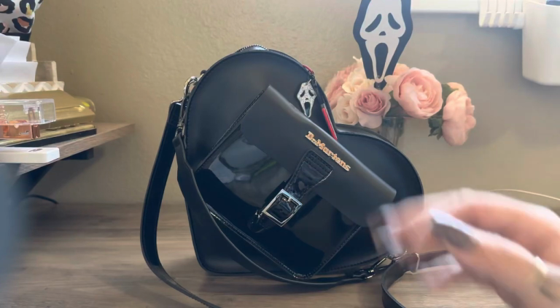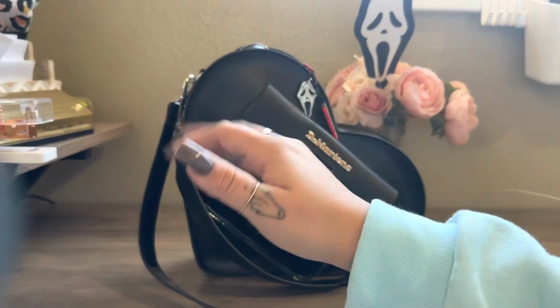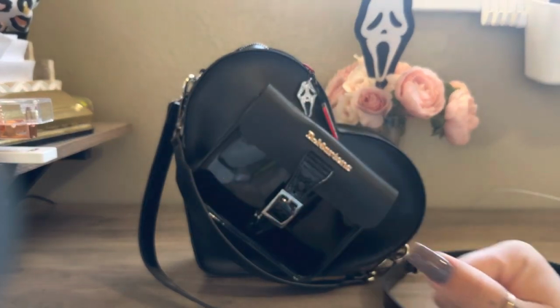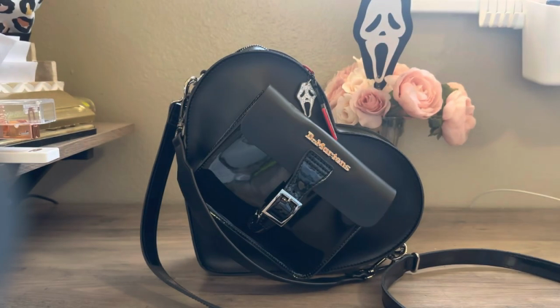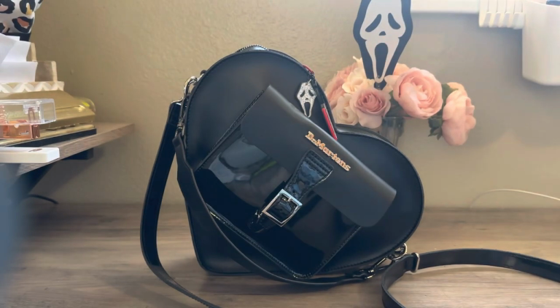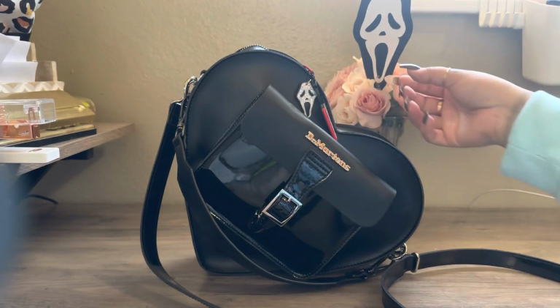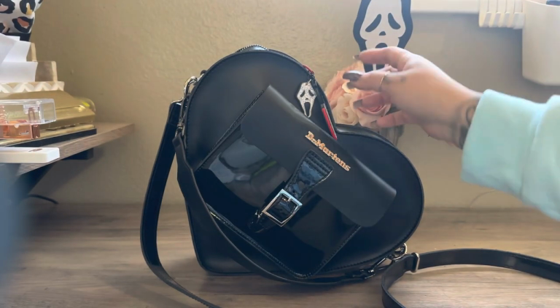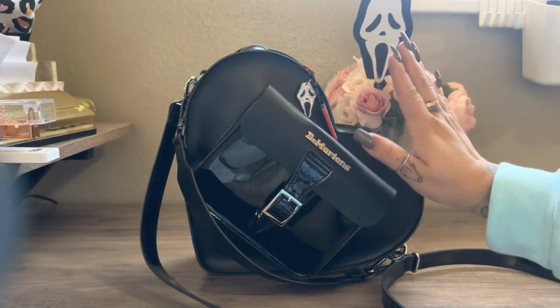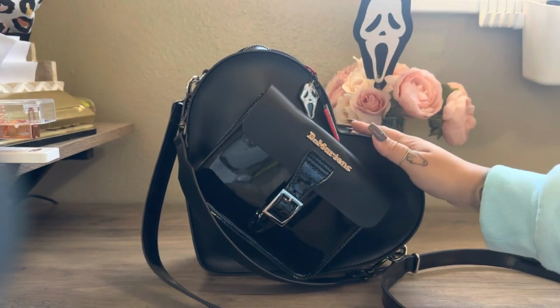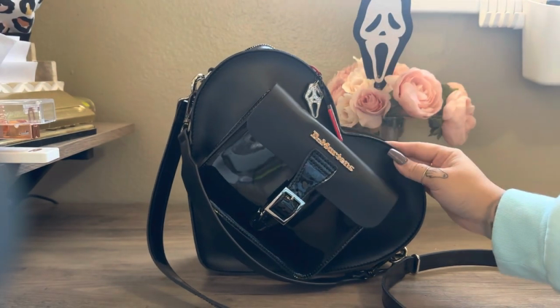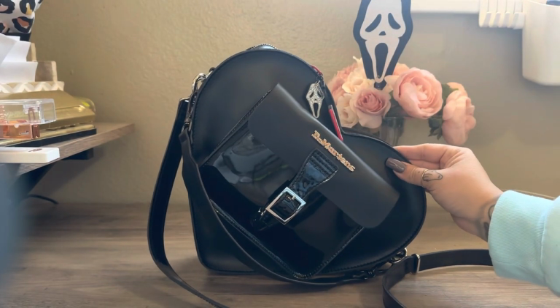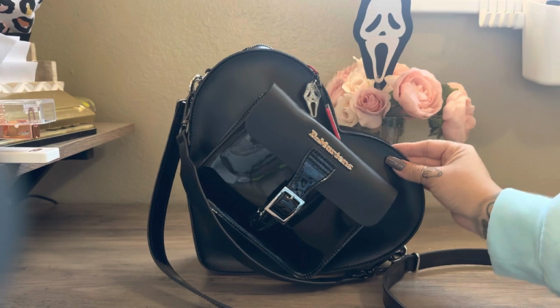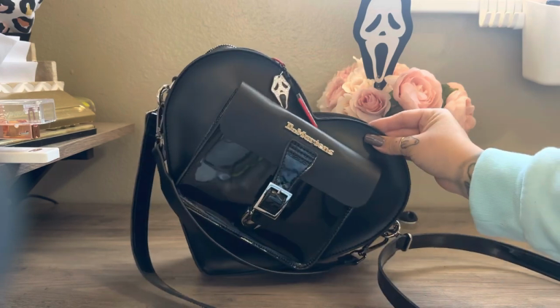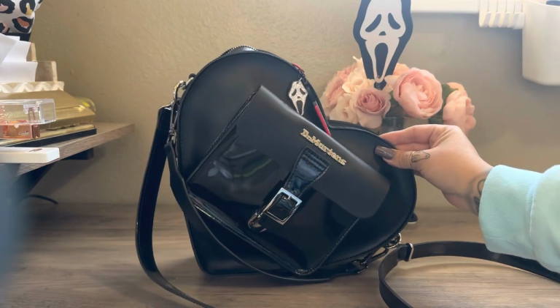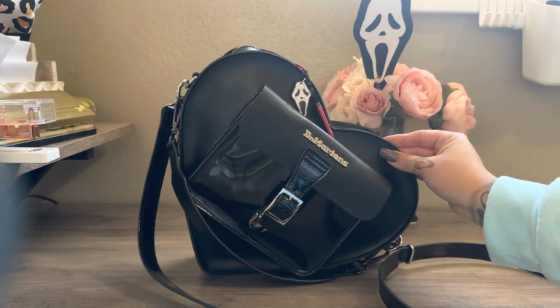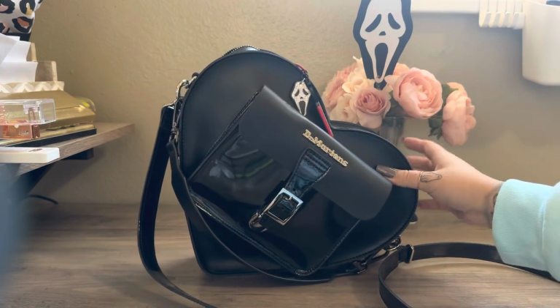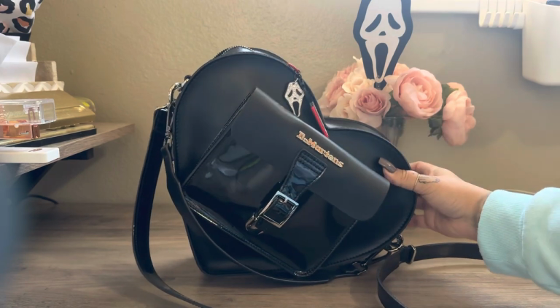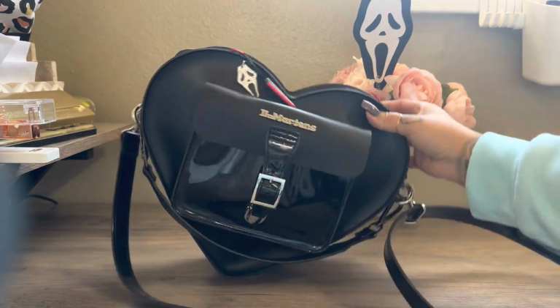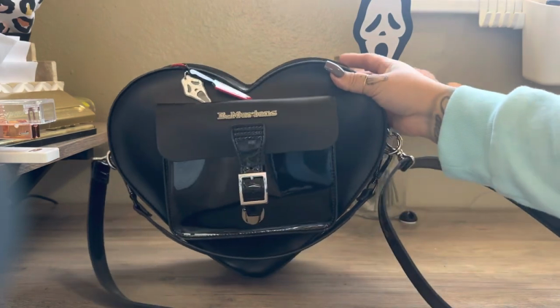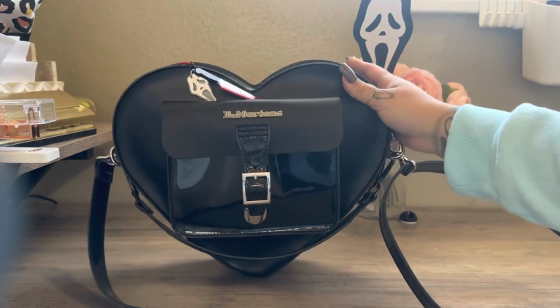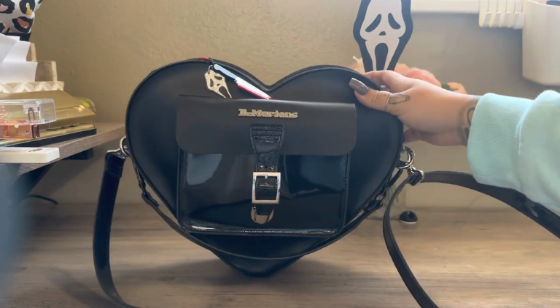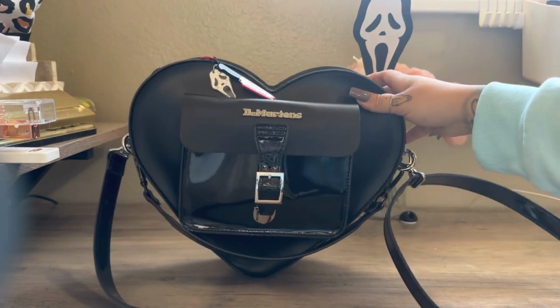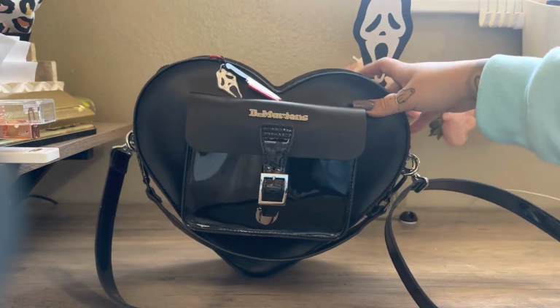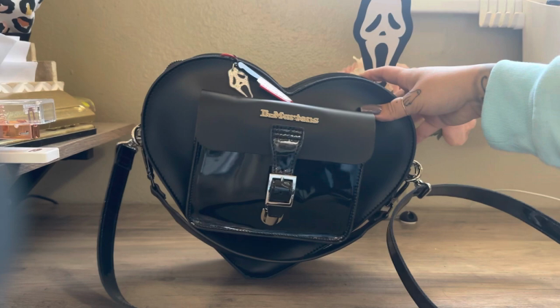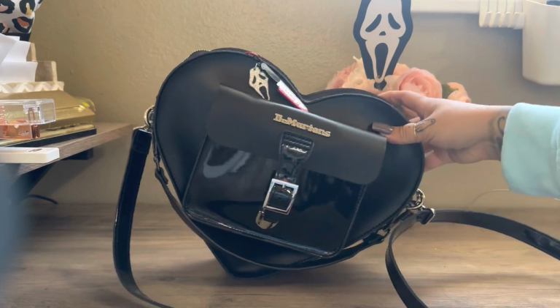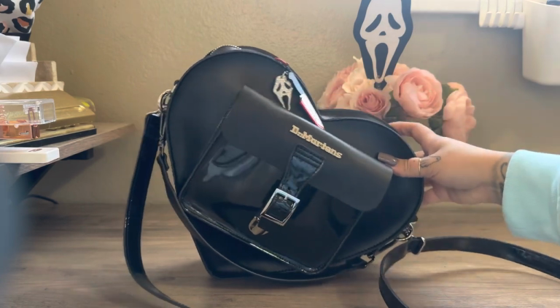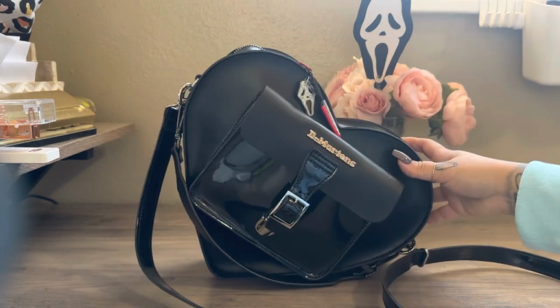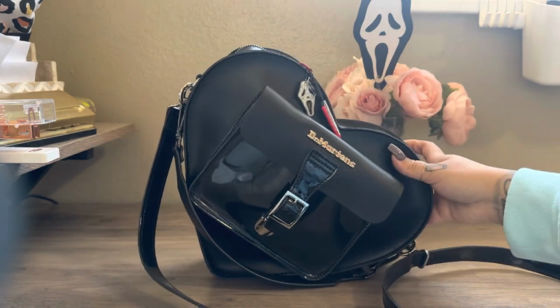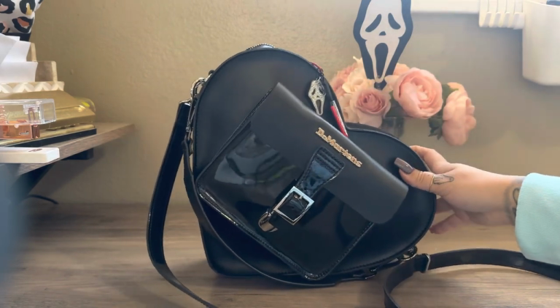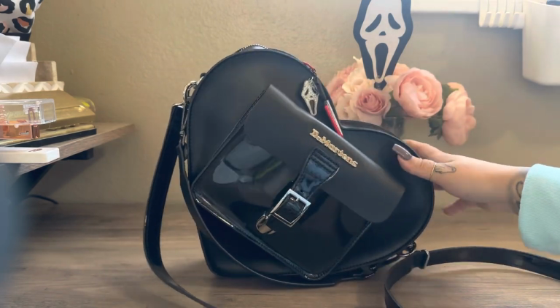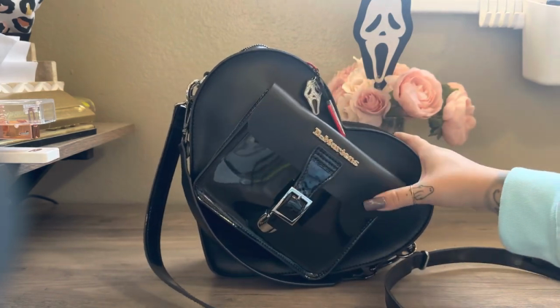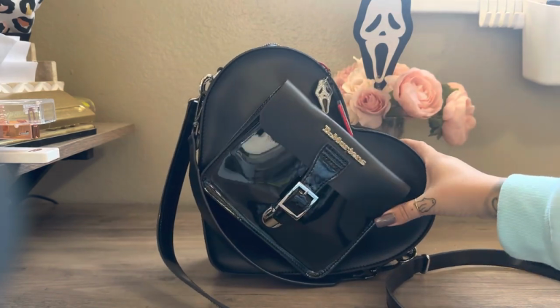Hey guys, welcome back to my channel. So I wanted to show you guys my Doc Martens heart bag. I did just receive this bag. Thankfully, I was able to grab it before it sold out again on the website.